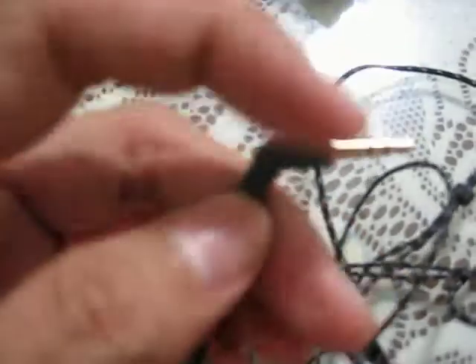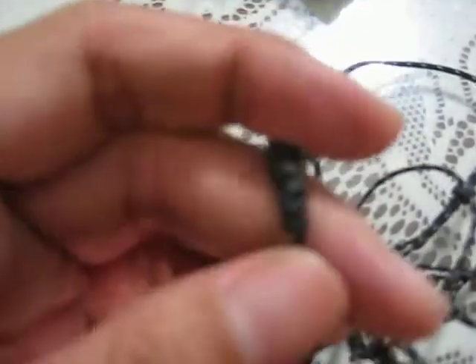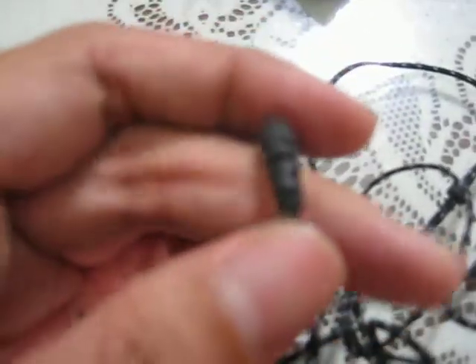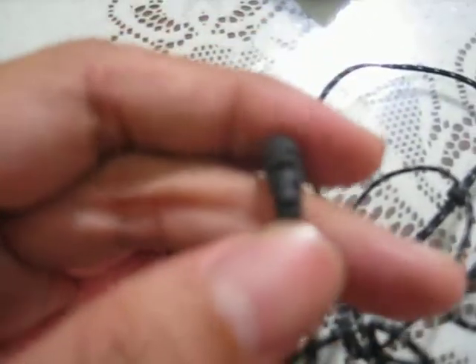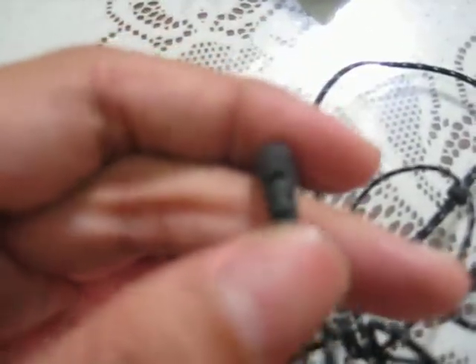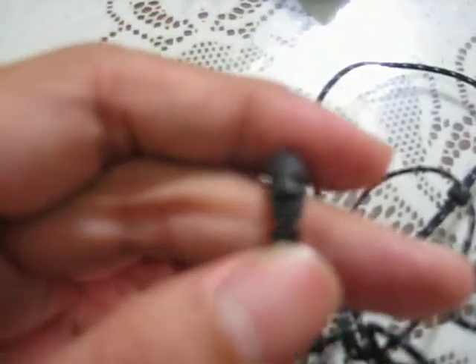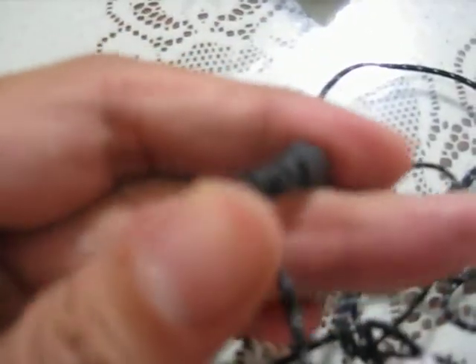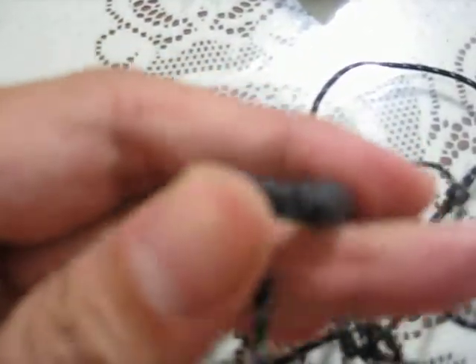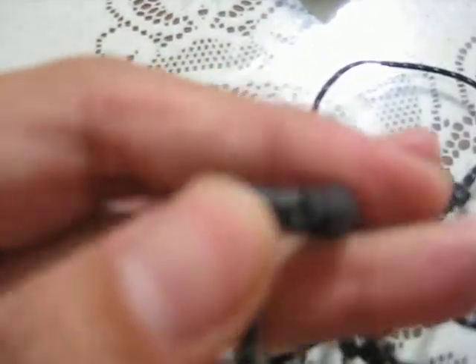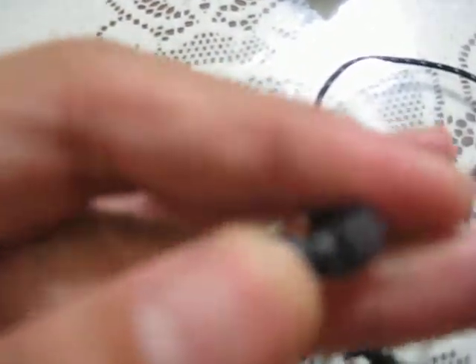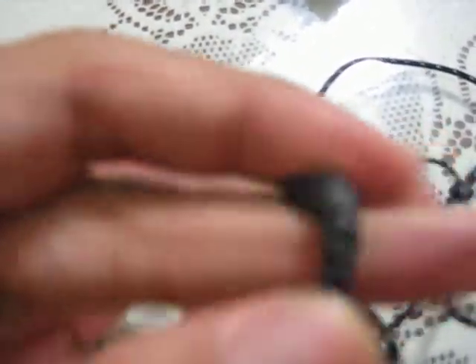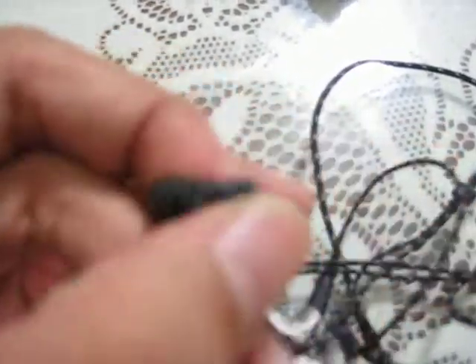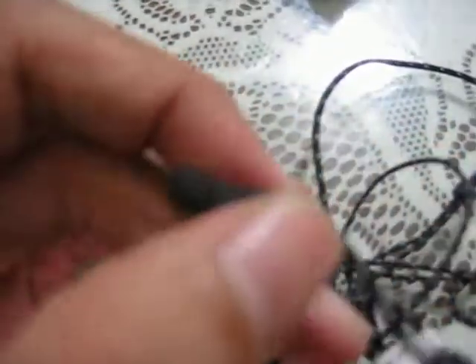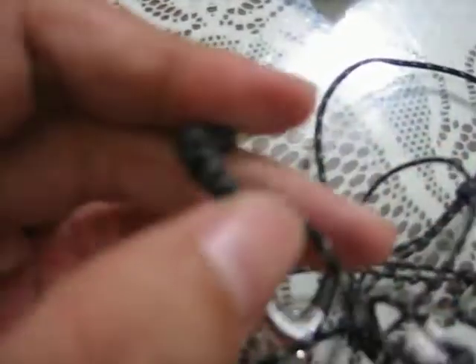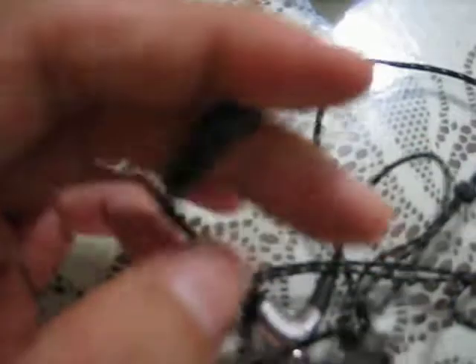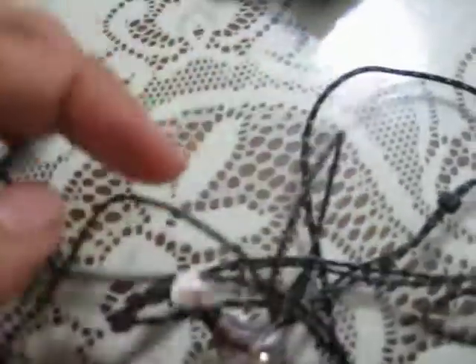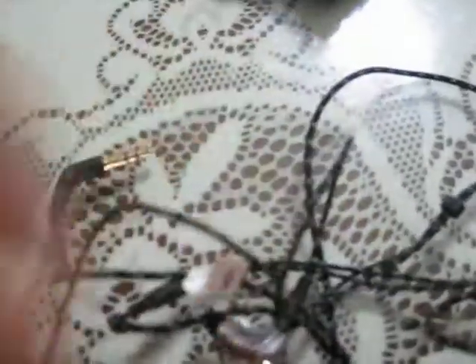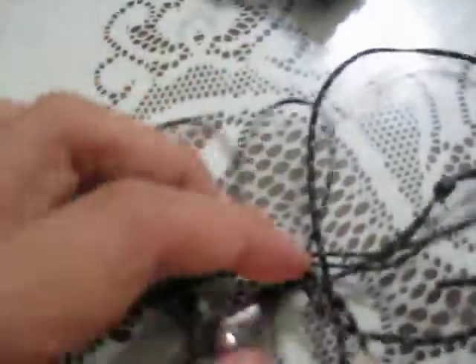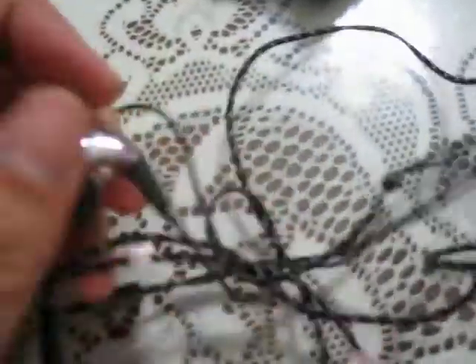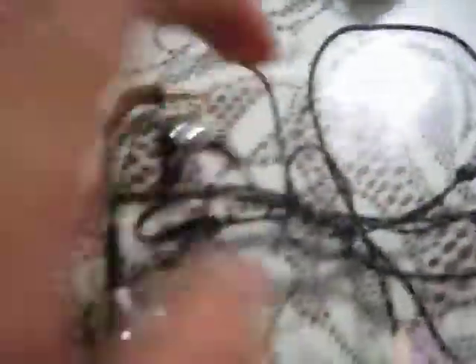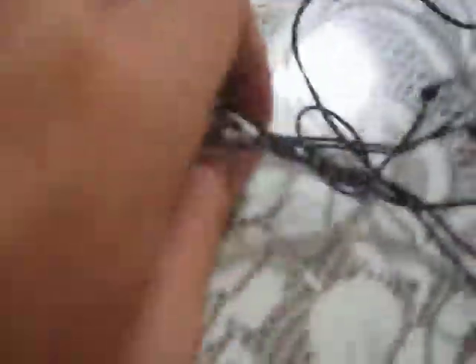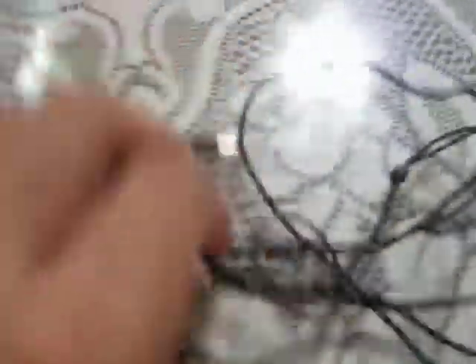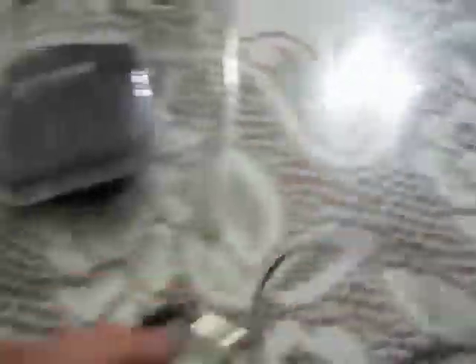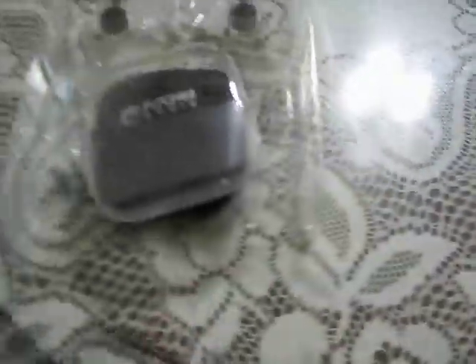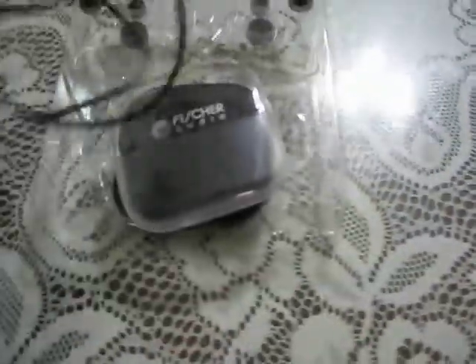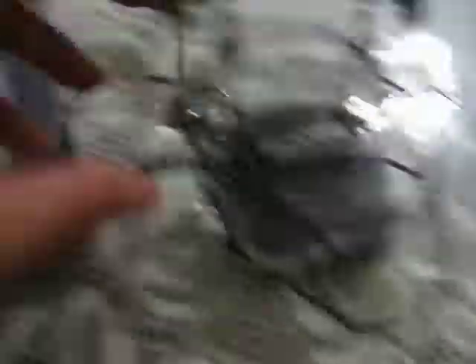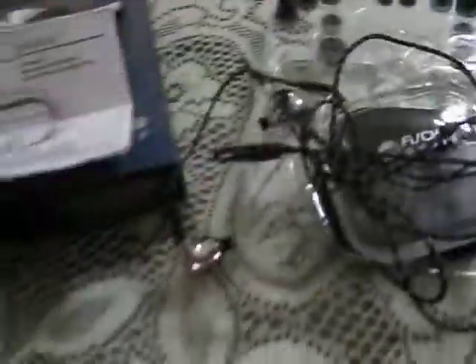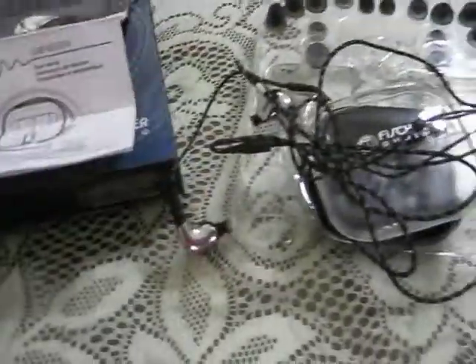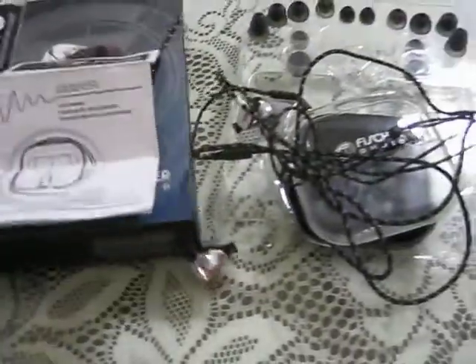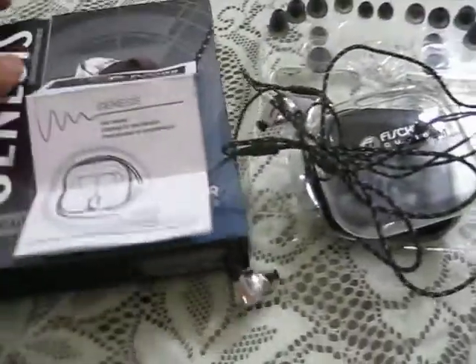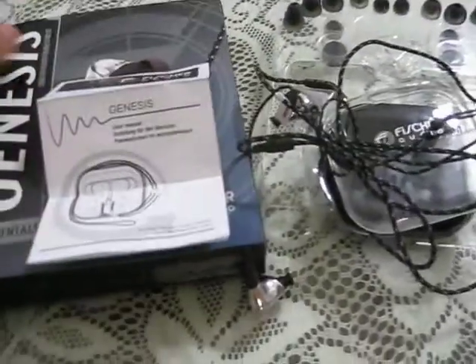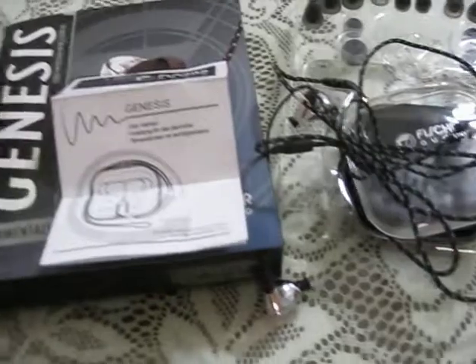Also quite good quality. And that's about it — this is the Fisher Audio Genesis.